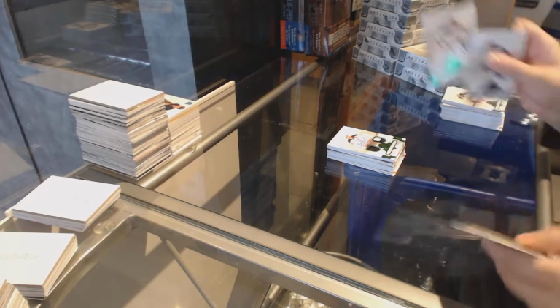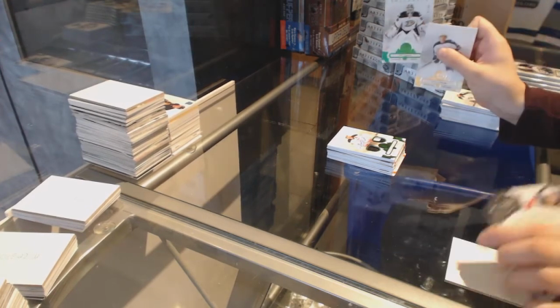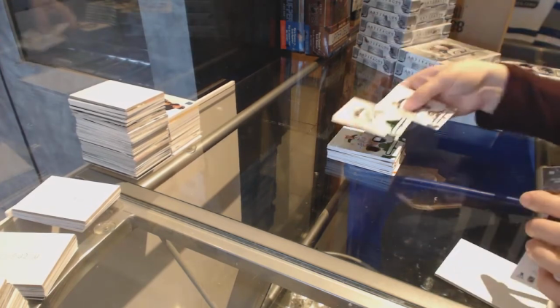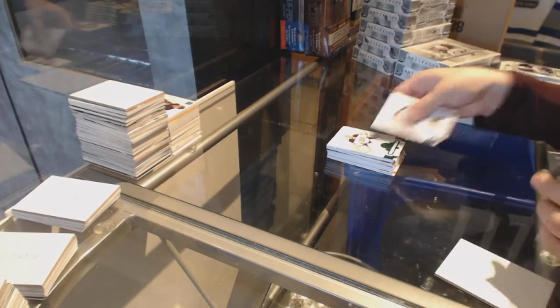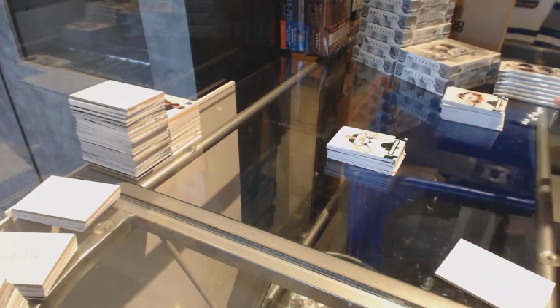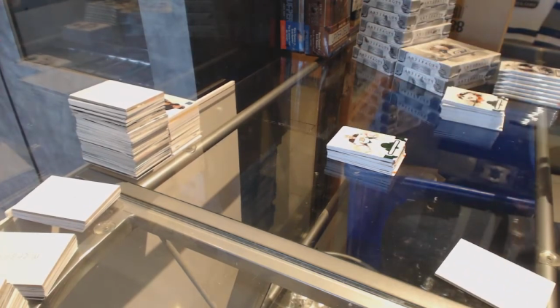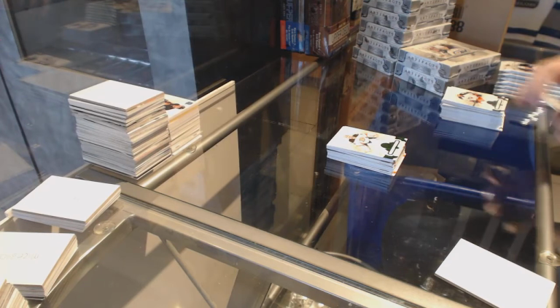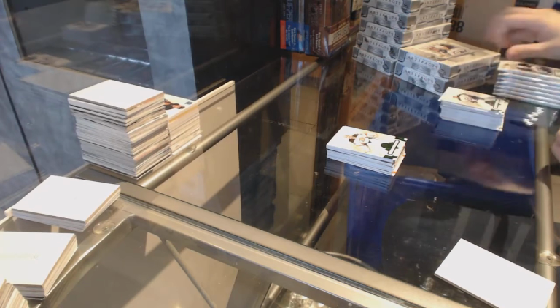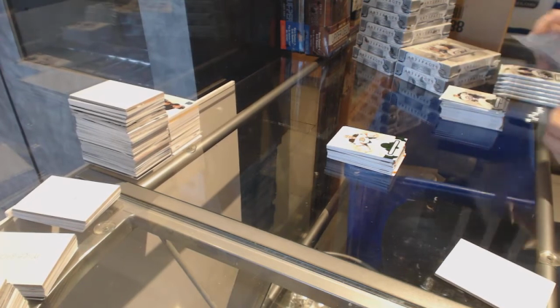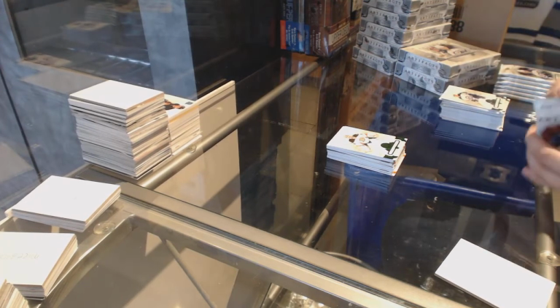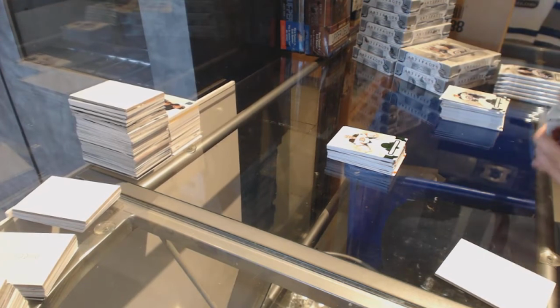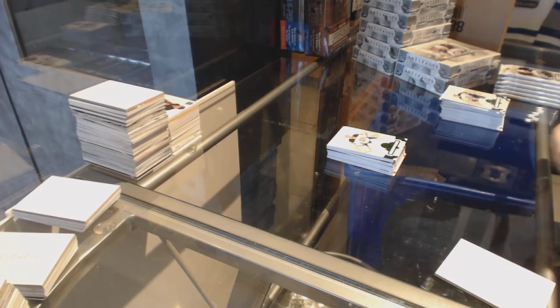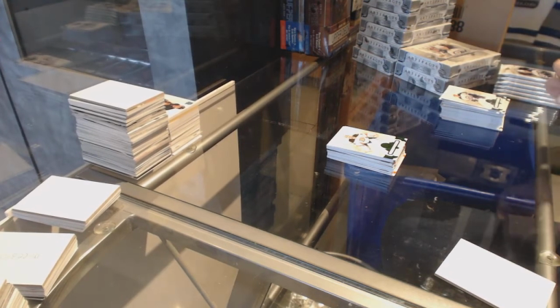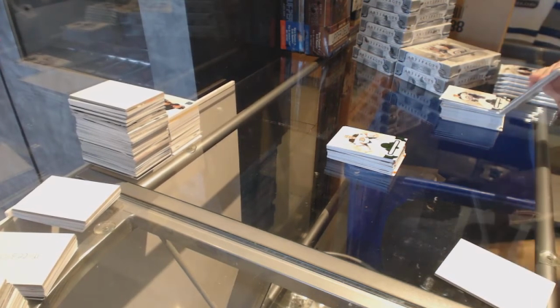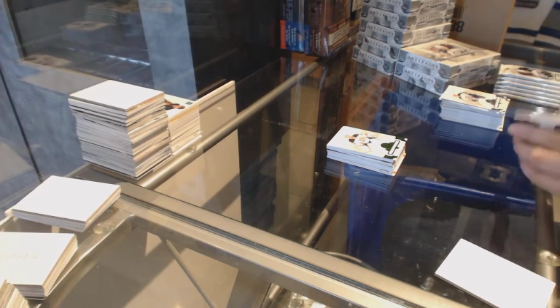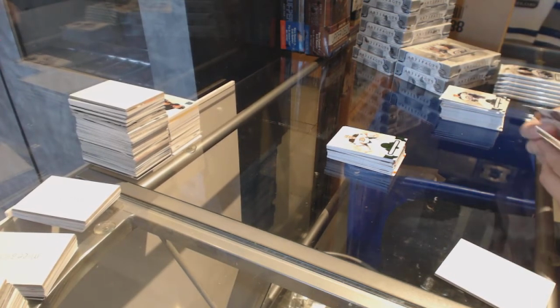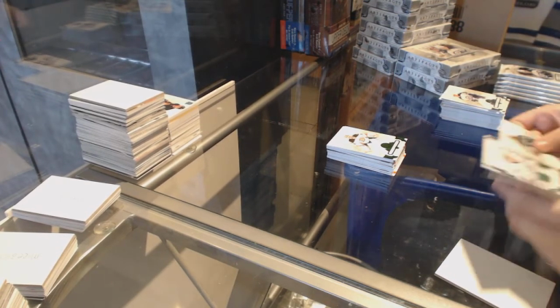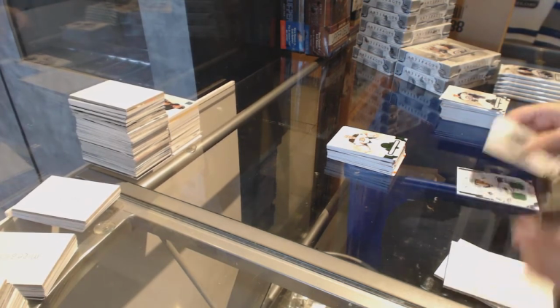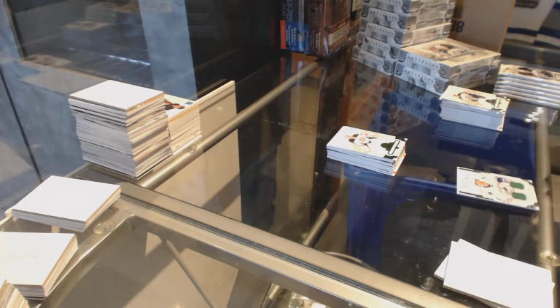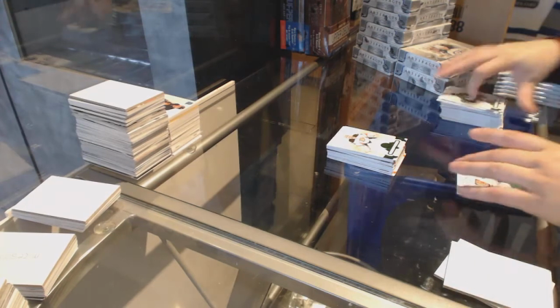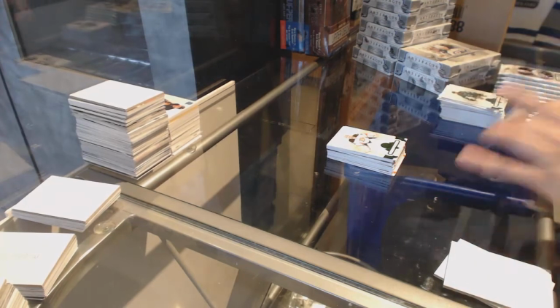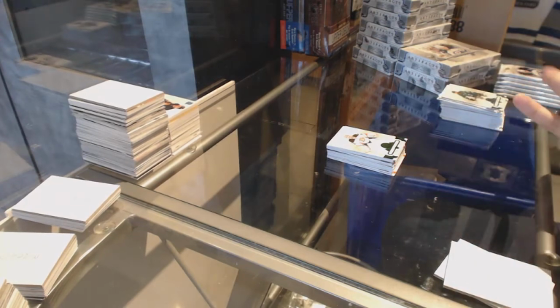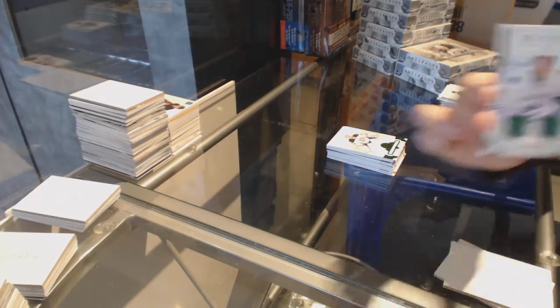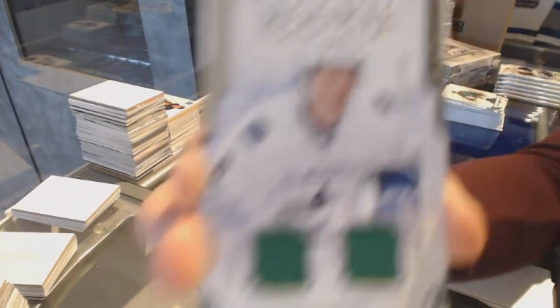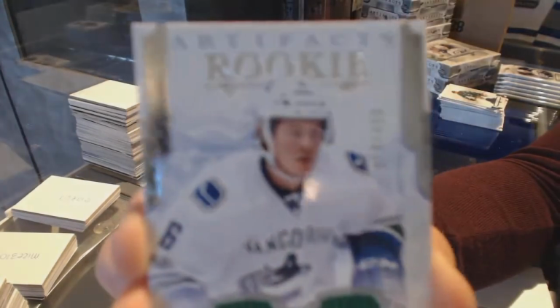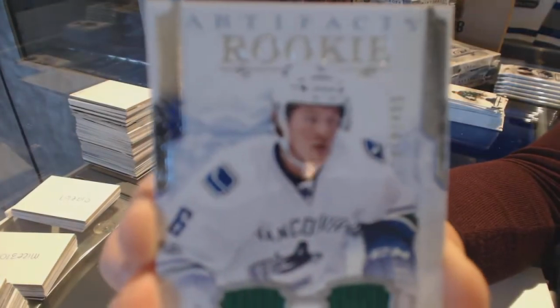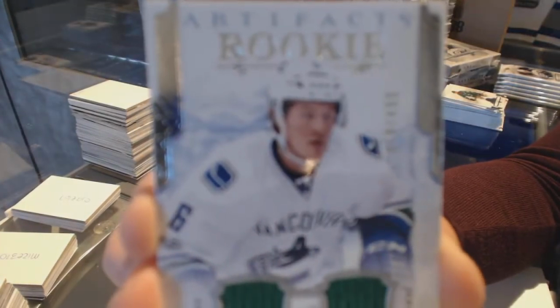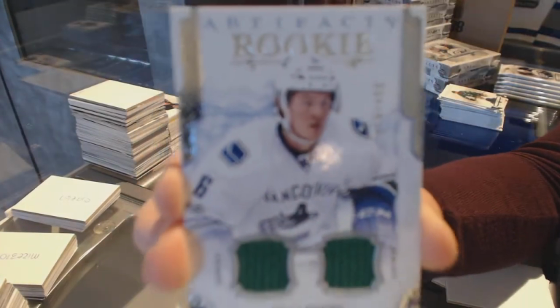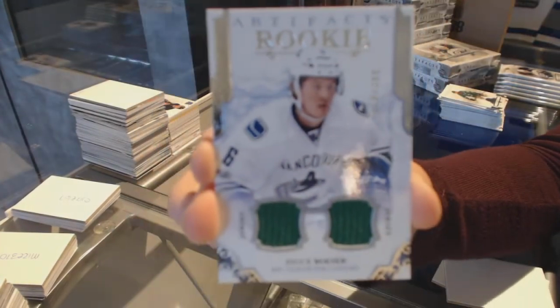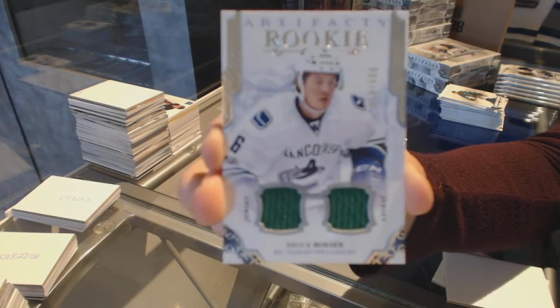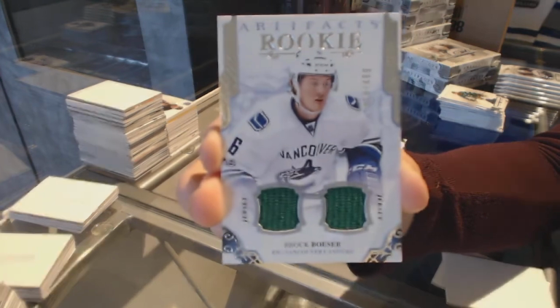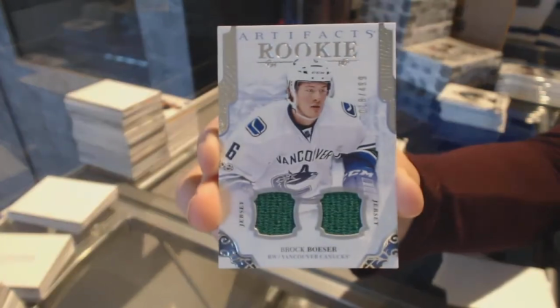Emeralds, number to 99 for the Anaheim Ducks, John Gibson. We've got a rookie dual jersey, number to 499 for the Vancouver Canucks, Brock Boeser.